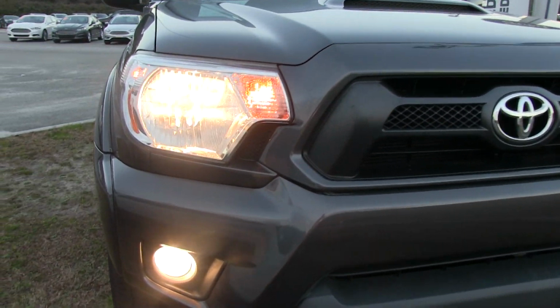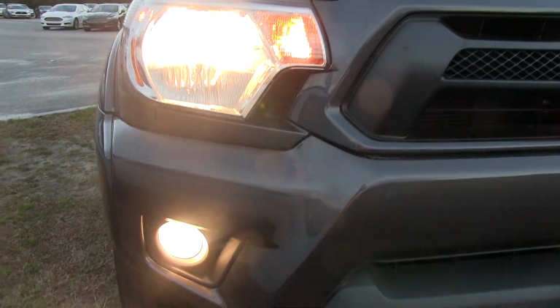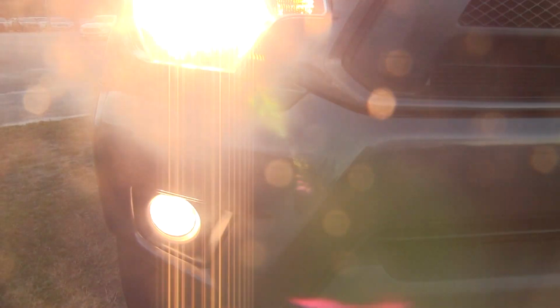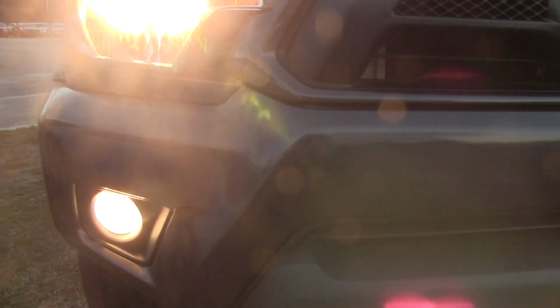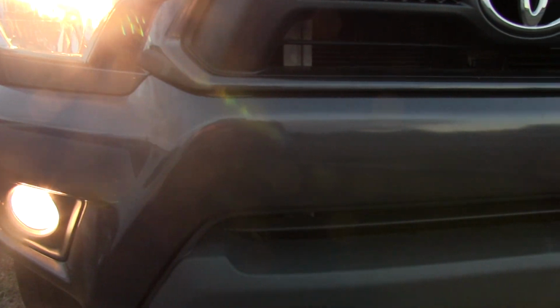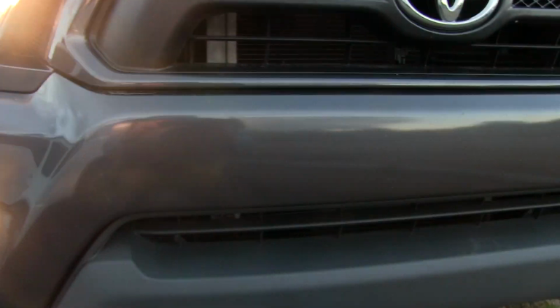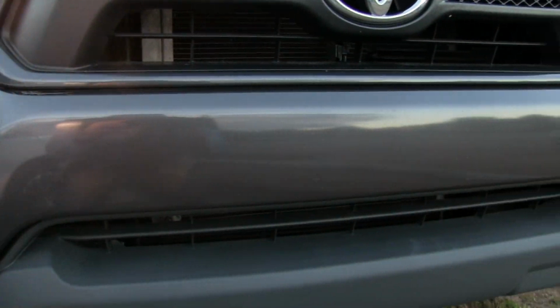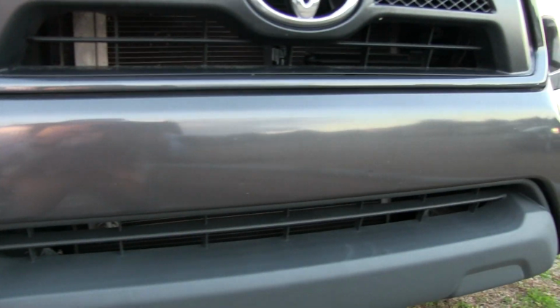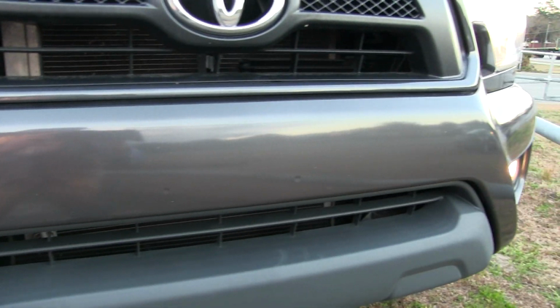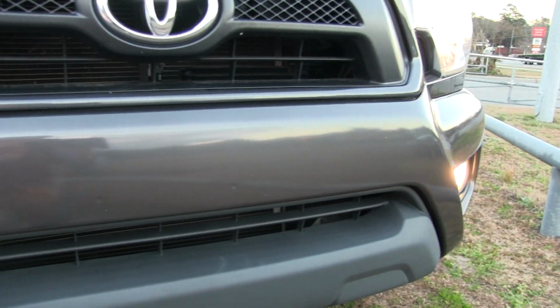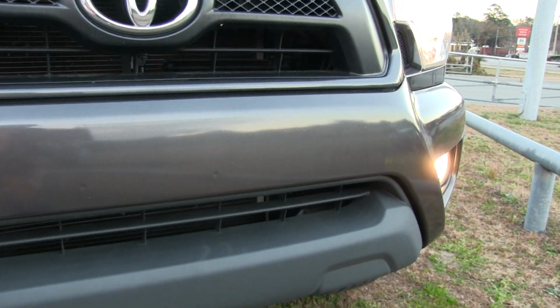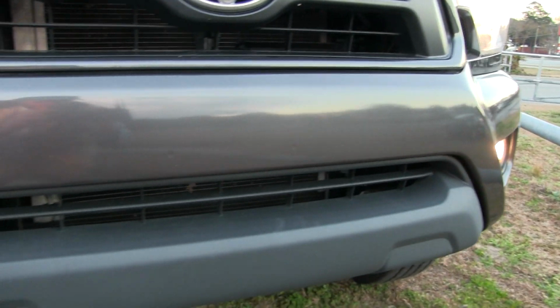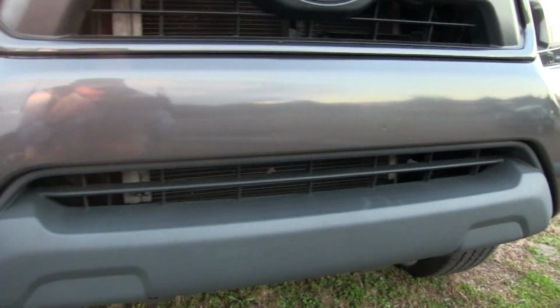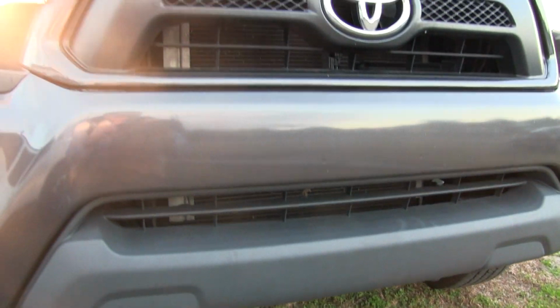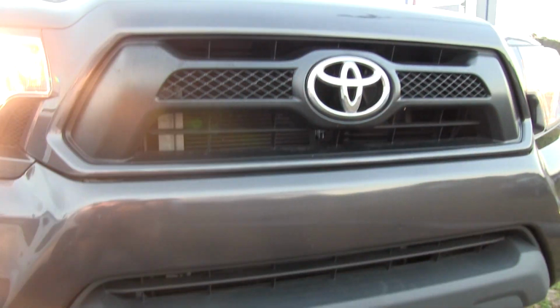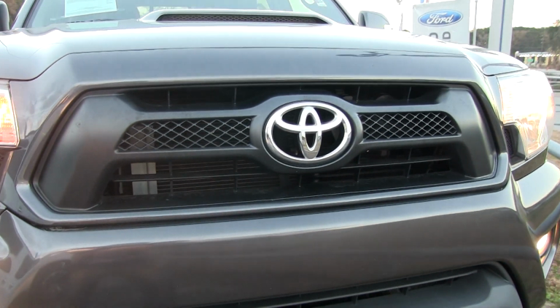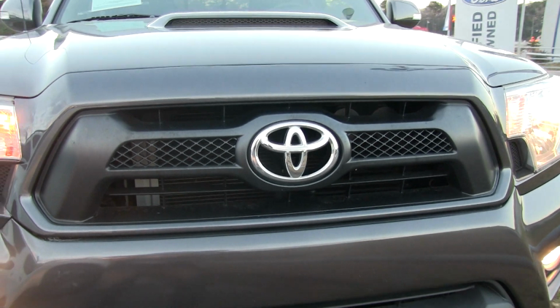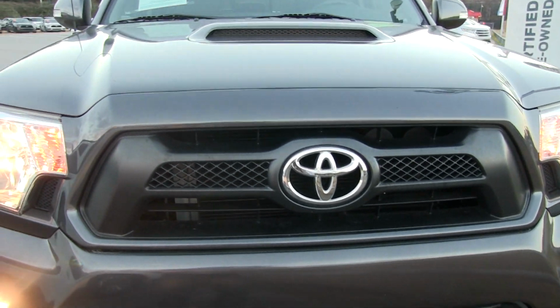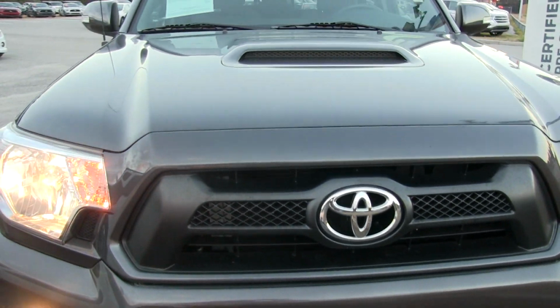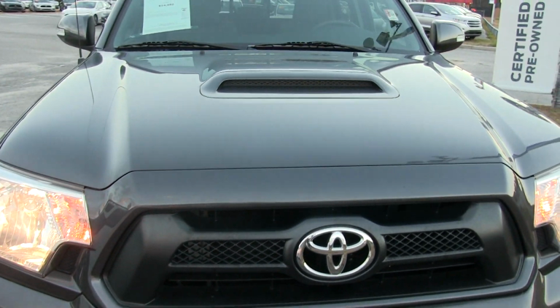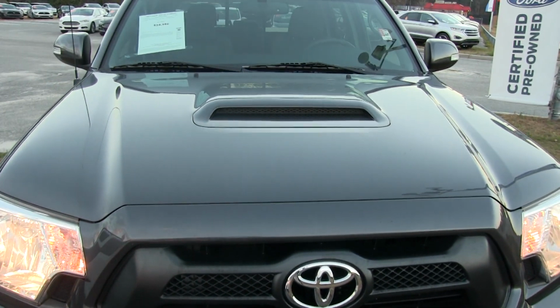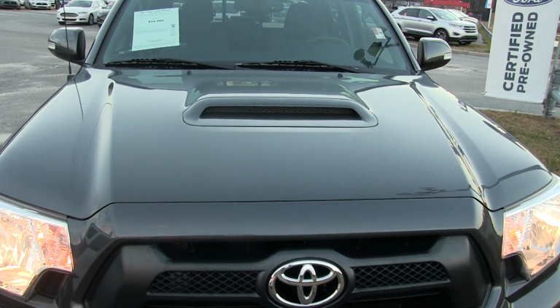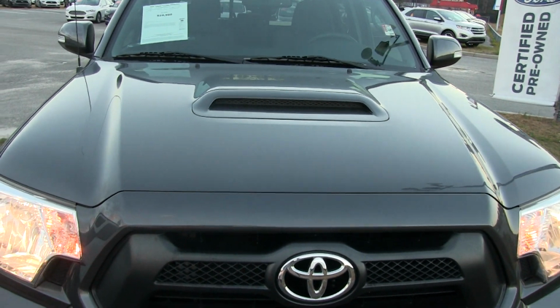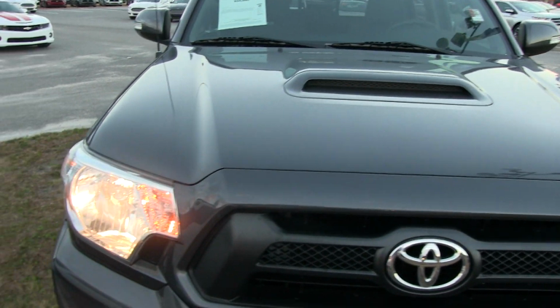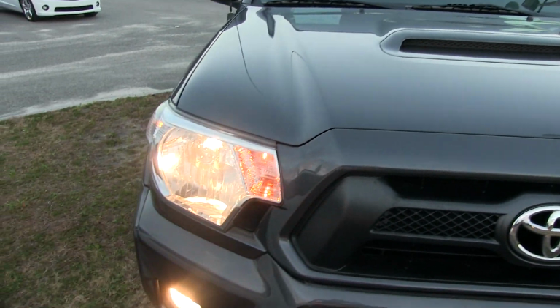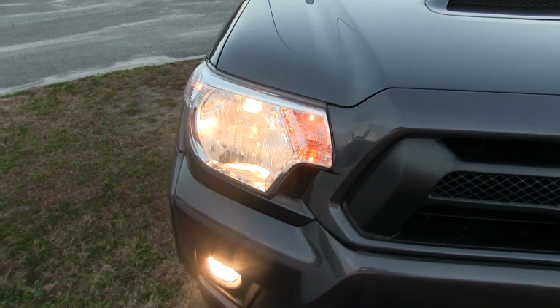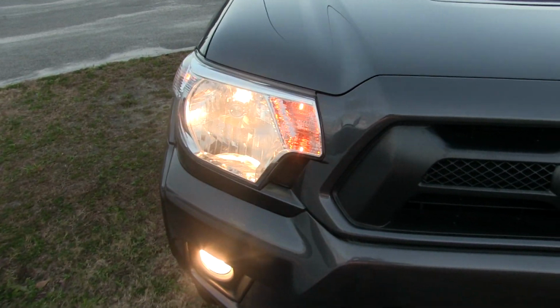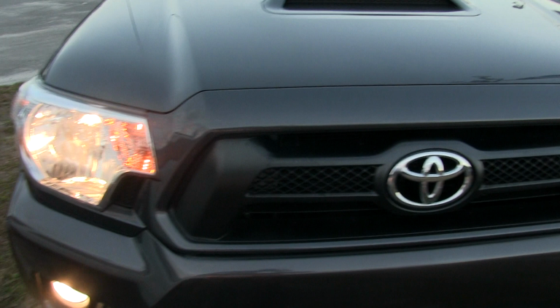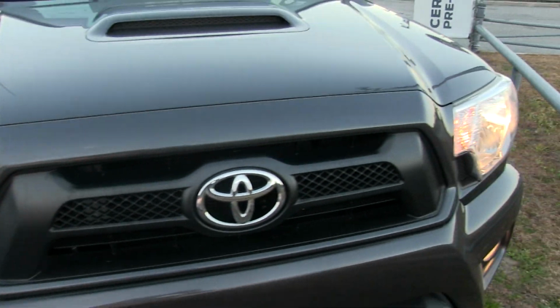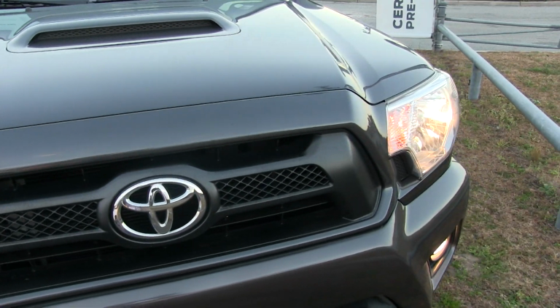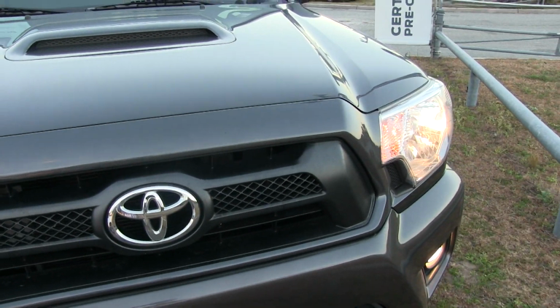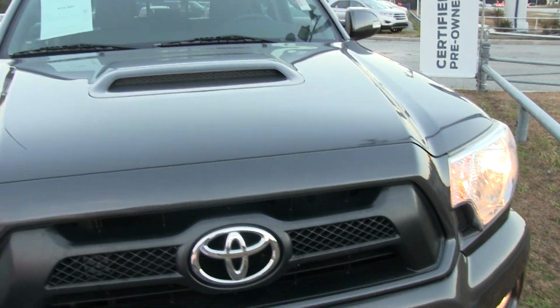We're going to take a look at the front. Front bumper looks good. Hood looks good — got the hood scoop there. Headlights are in great shape. As you can see, no oxidation going on.